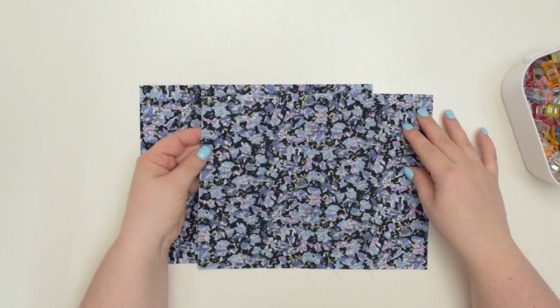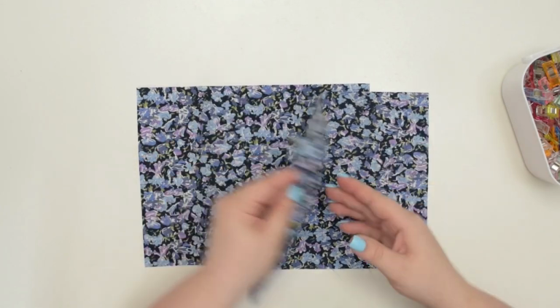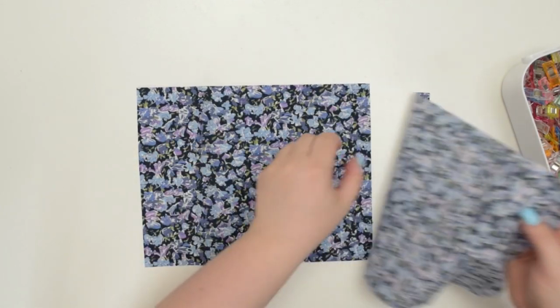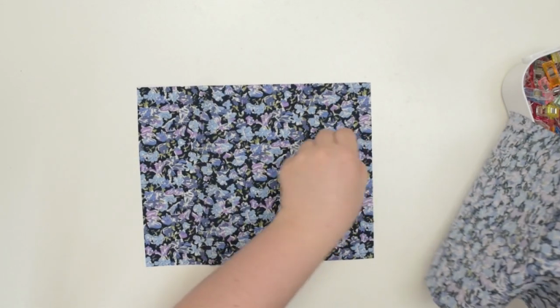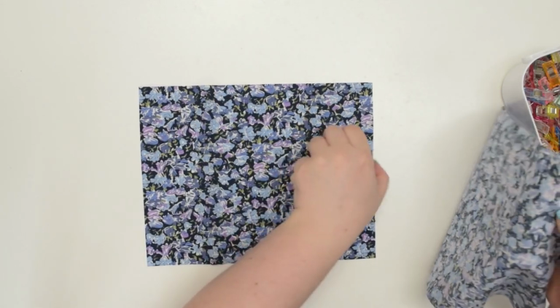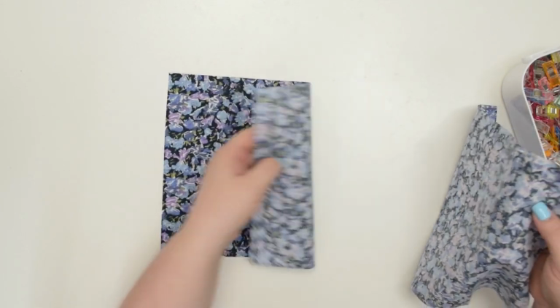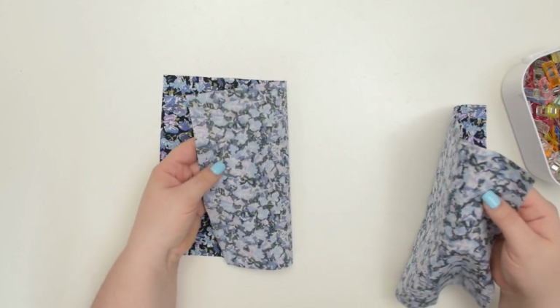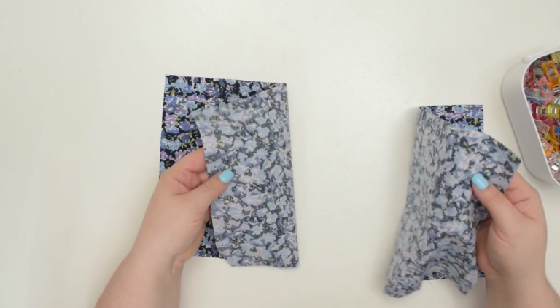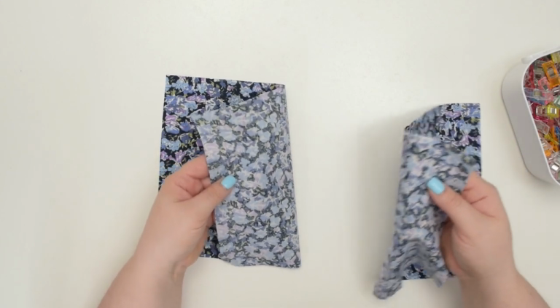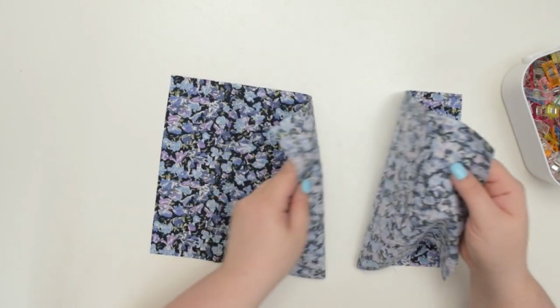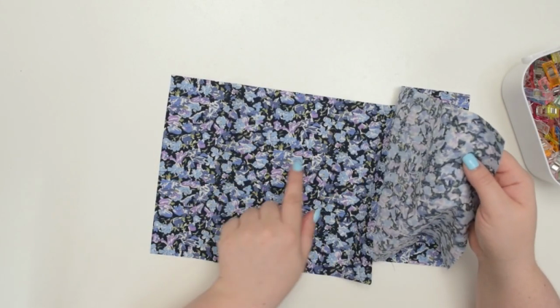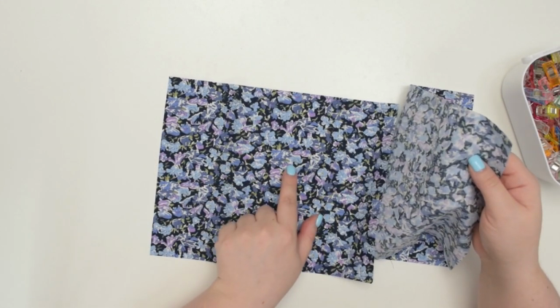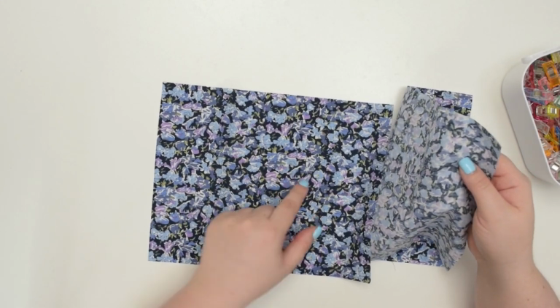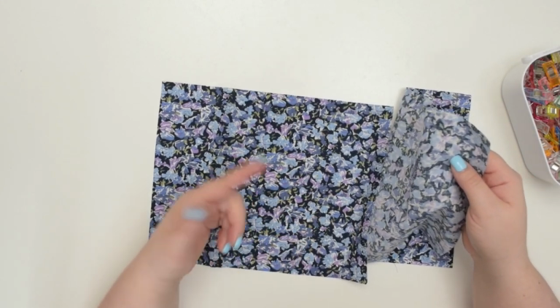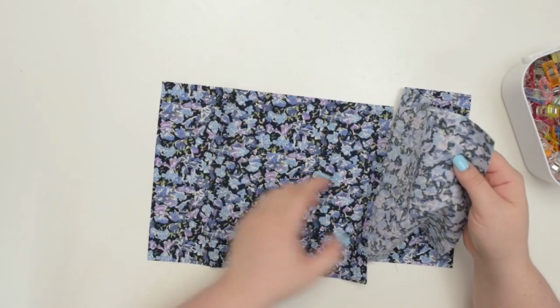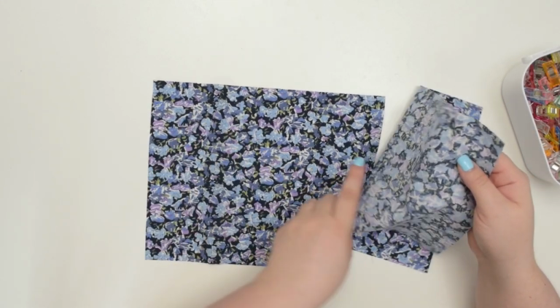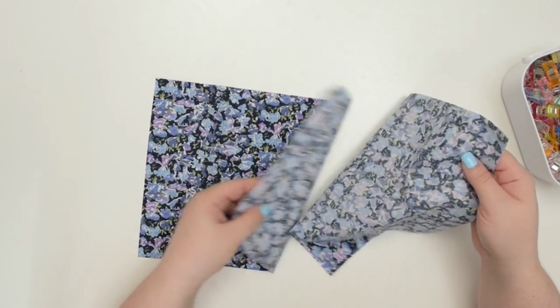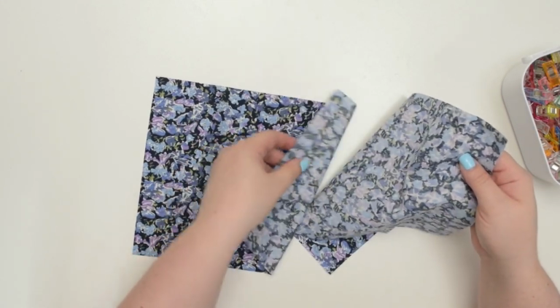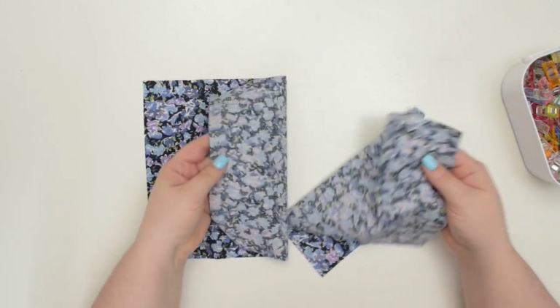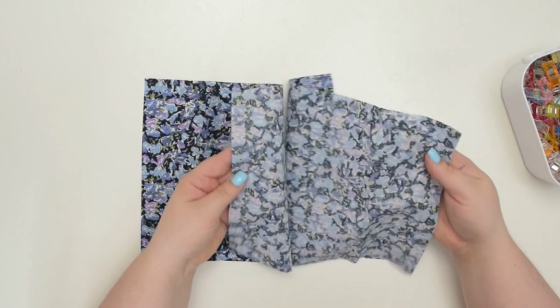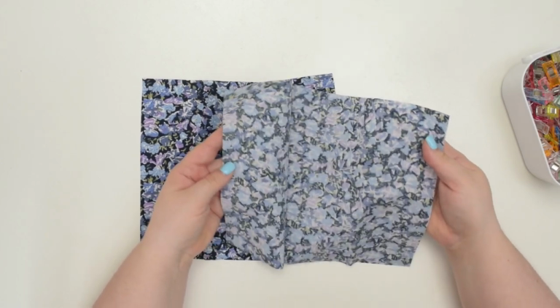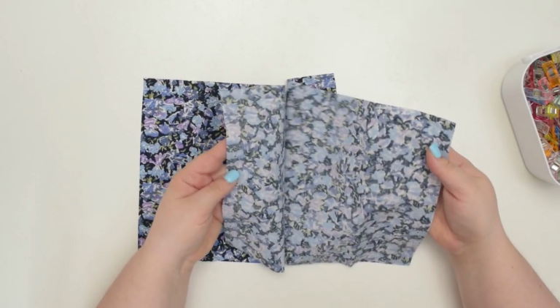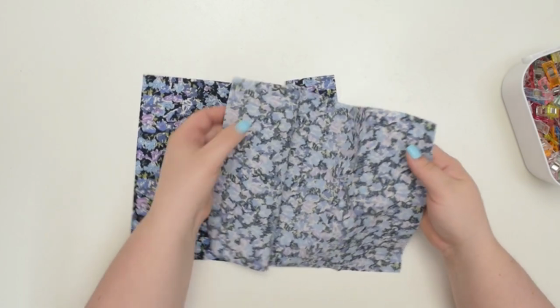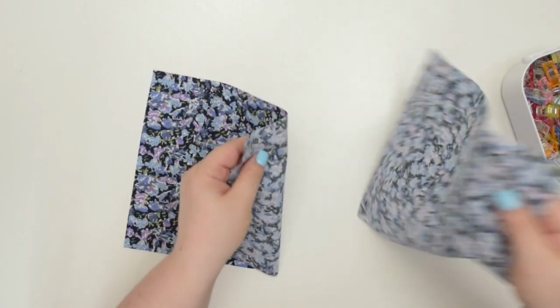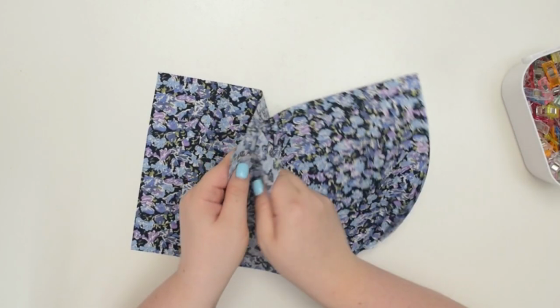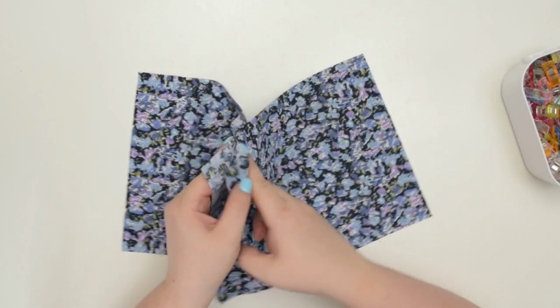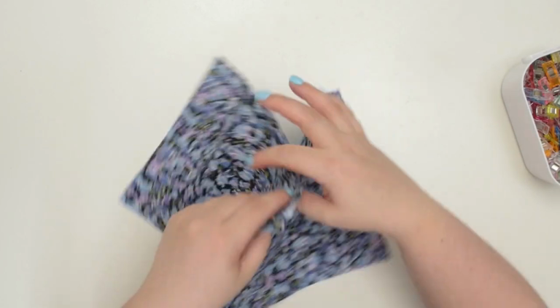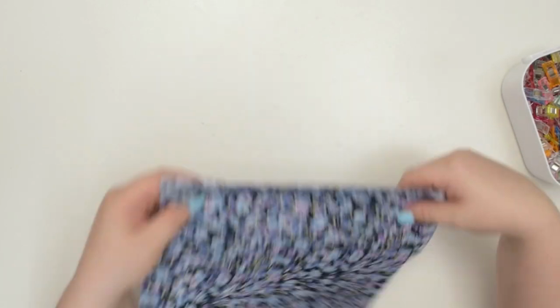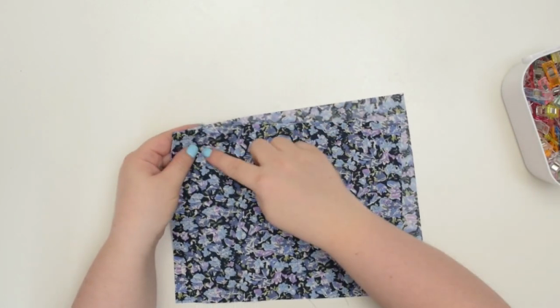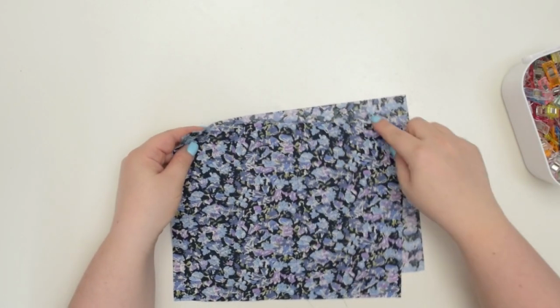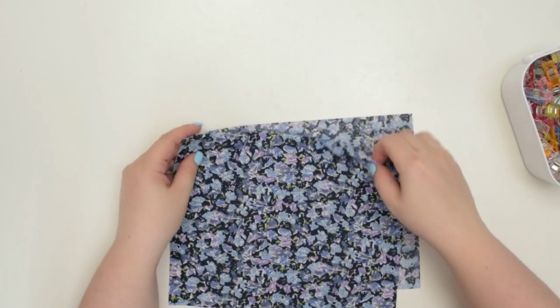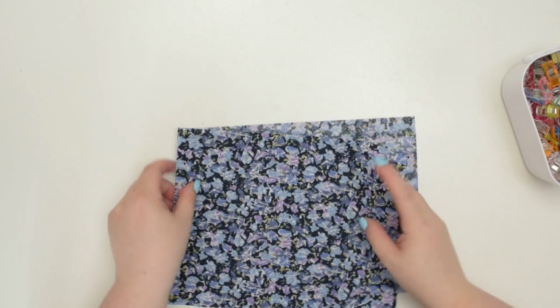To begin, place your fabric wrong sides together — not the right sides together as usual. You're going to place it with wrong sides together. So I'm going to sew this top seam here.